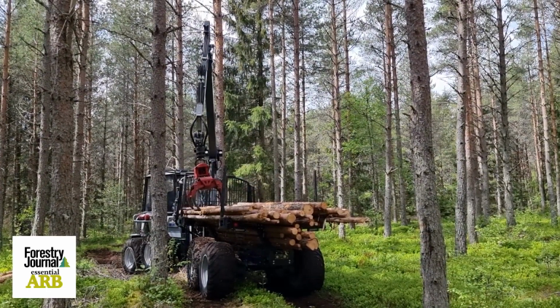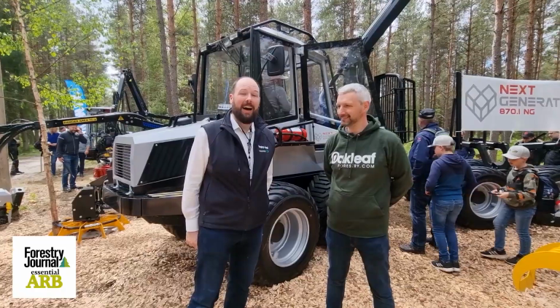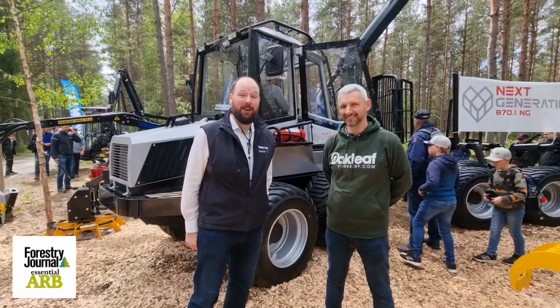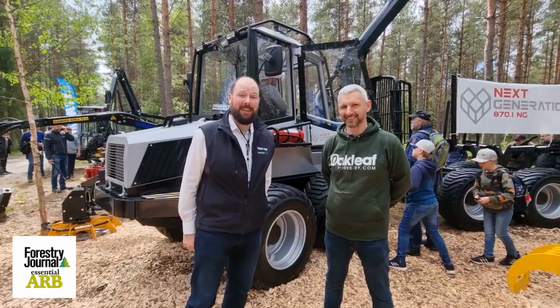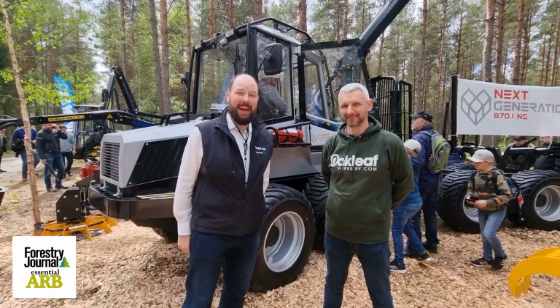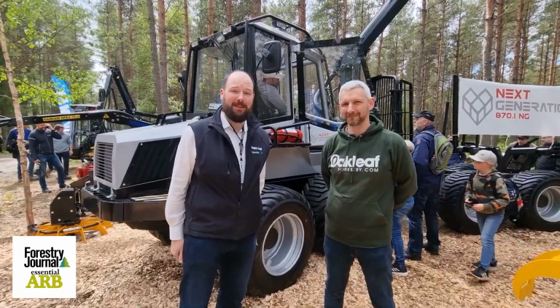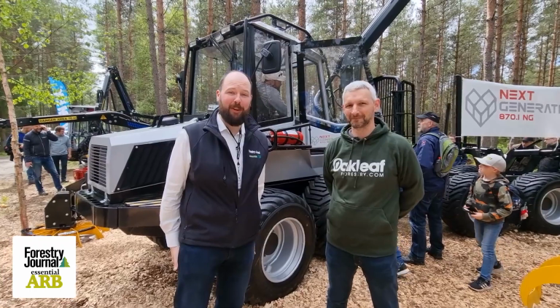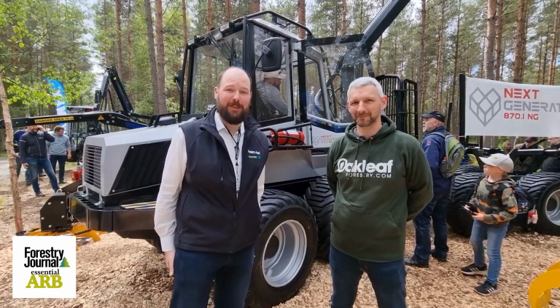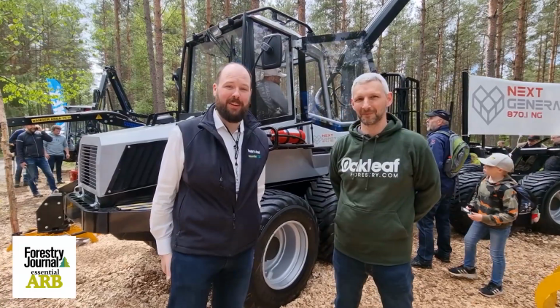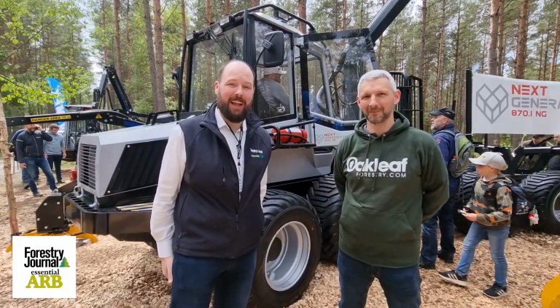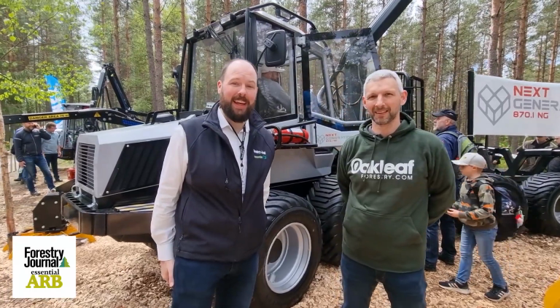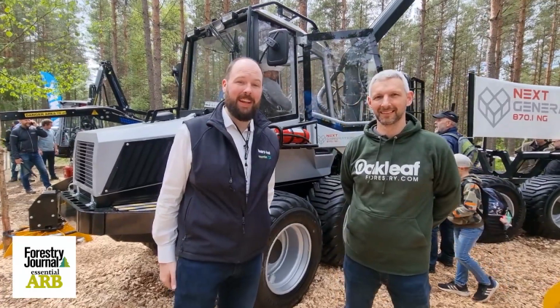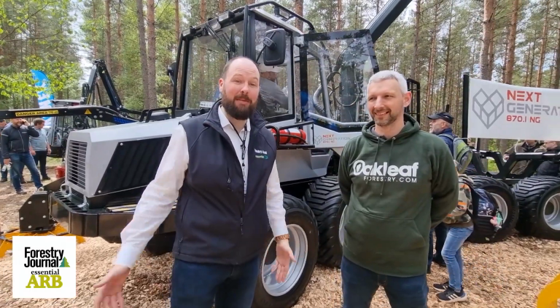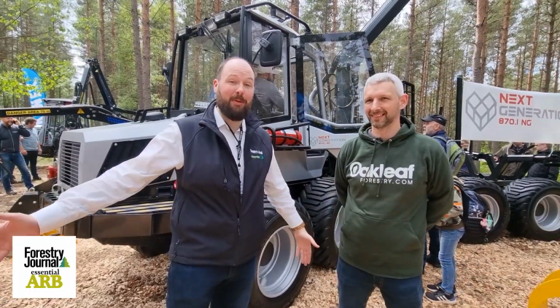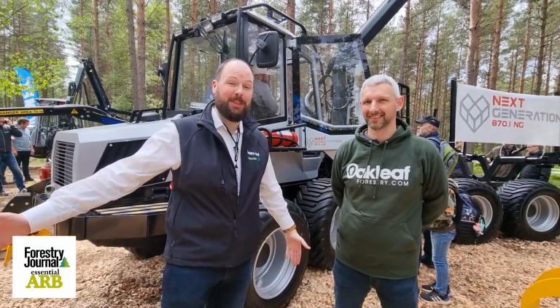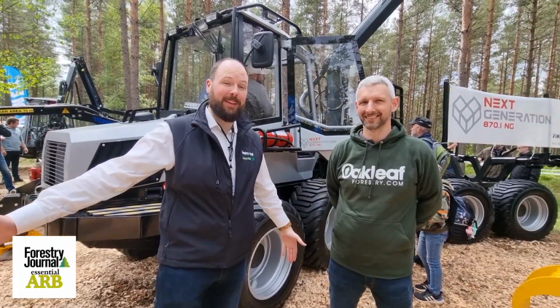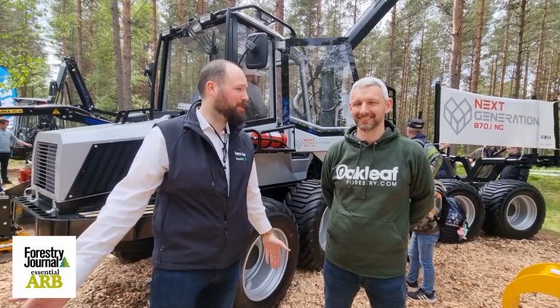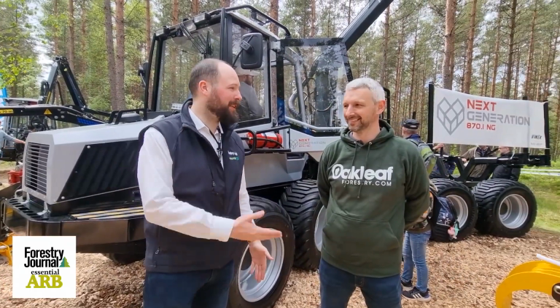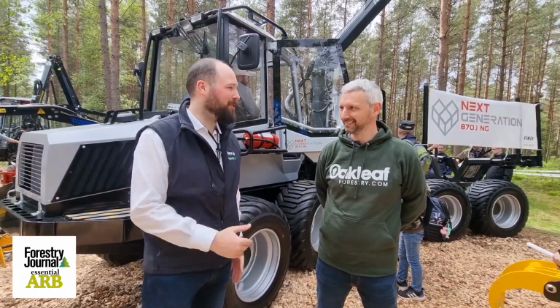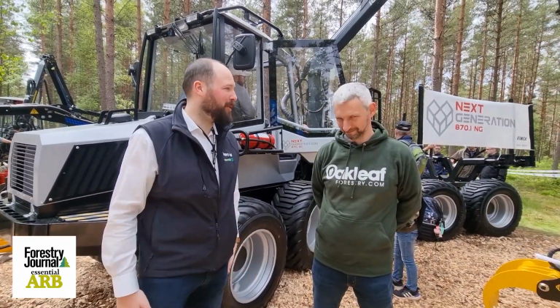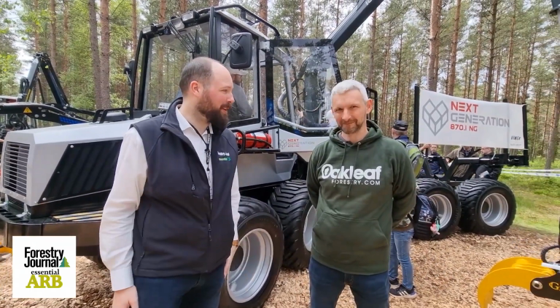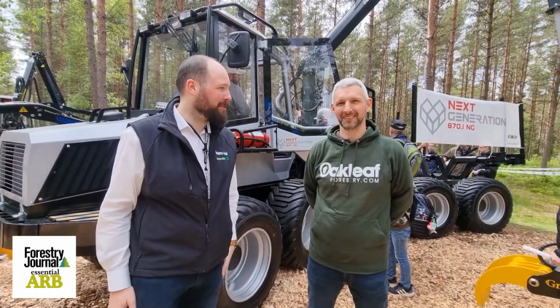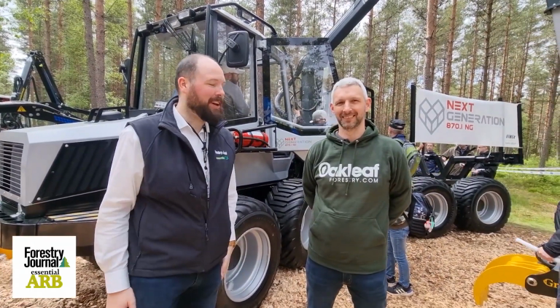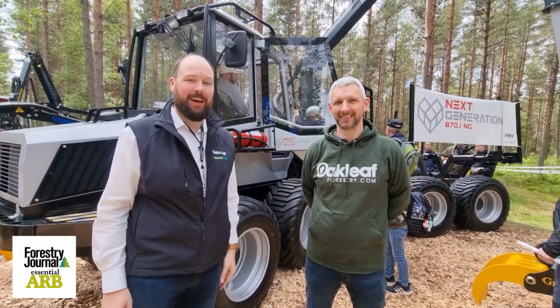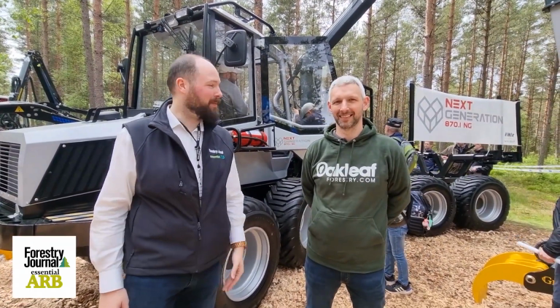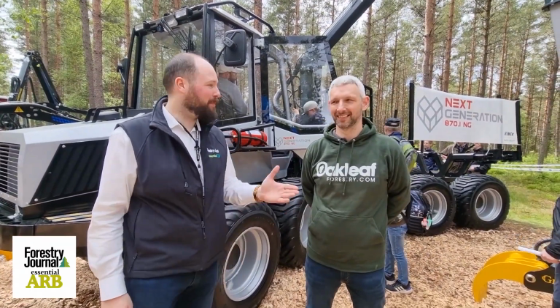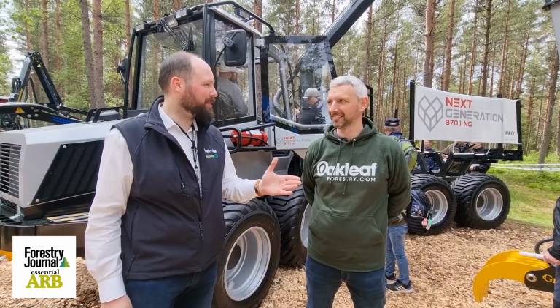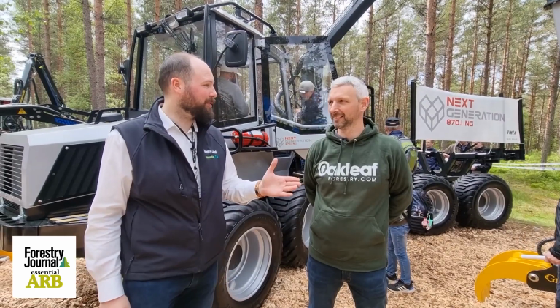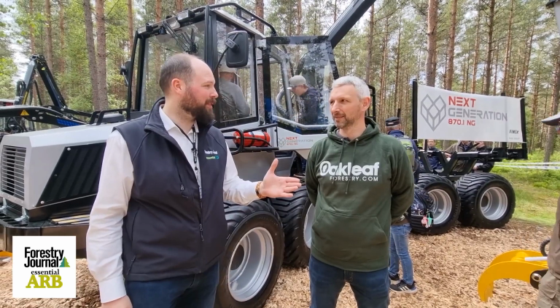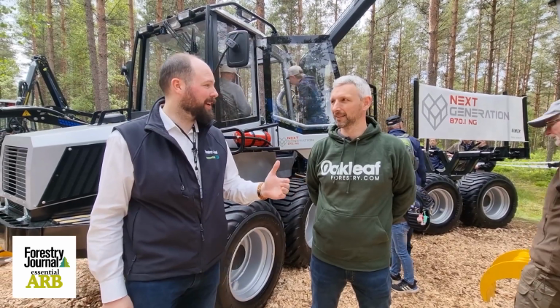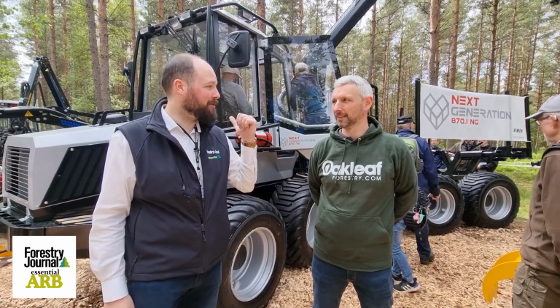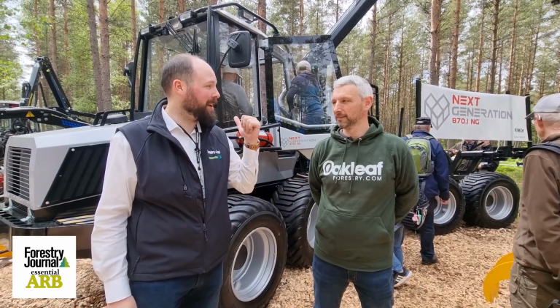Hi, I'm John McNee, editor of Forestry Journal, and I'm at Elmia Wood talking to Joe Litter from Oakleaf, importer for Vimec.